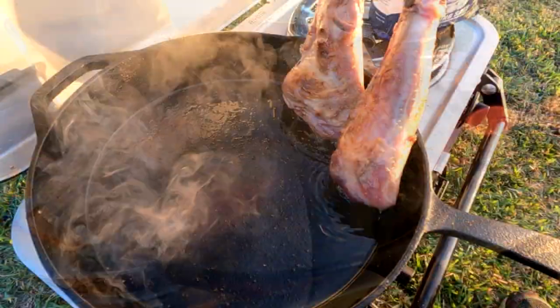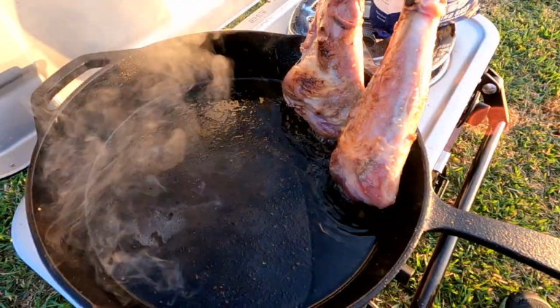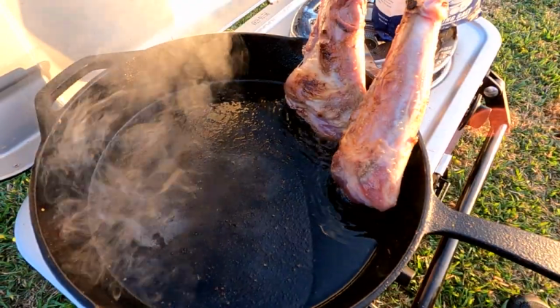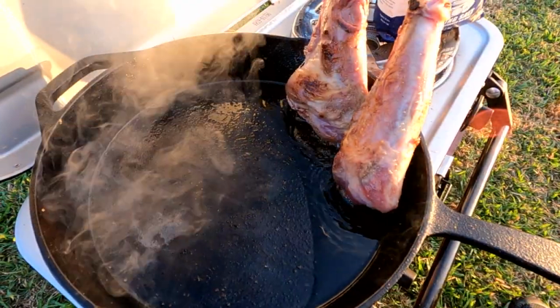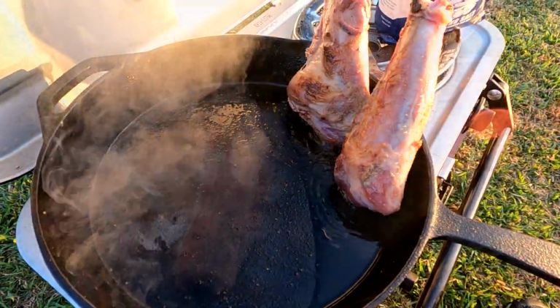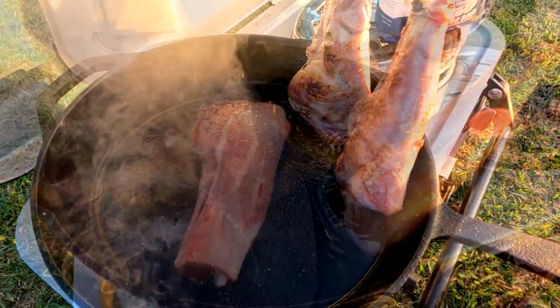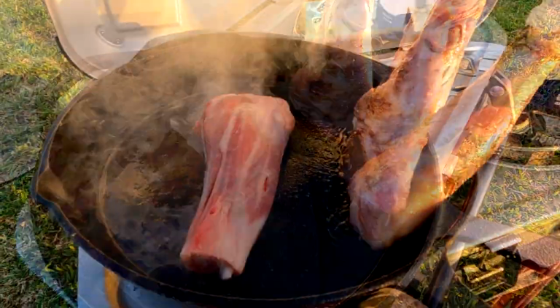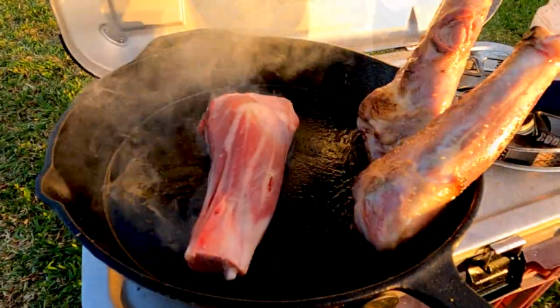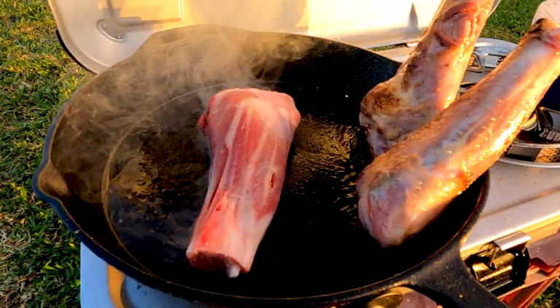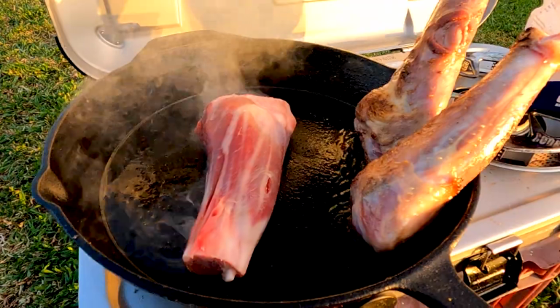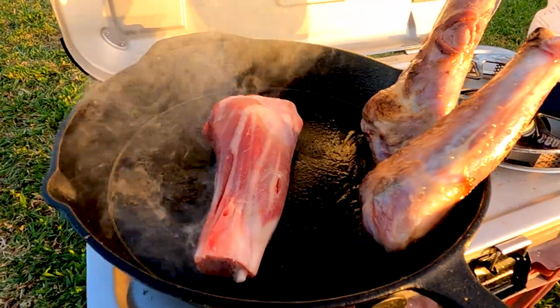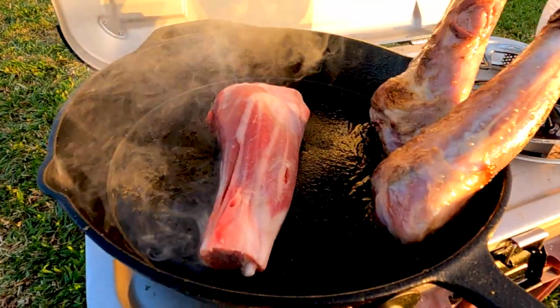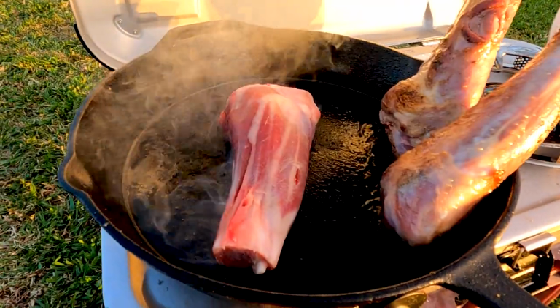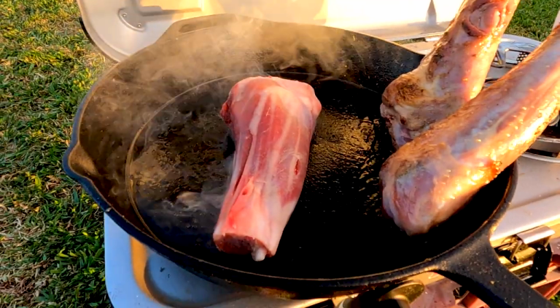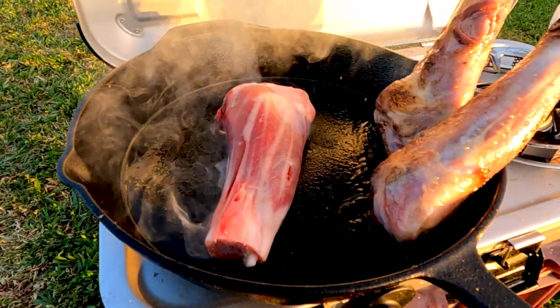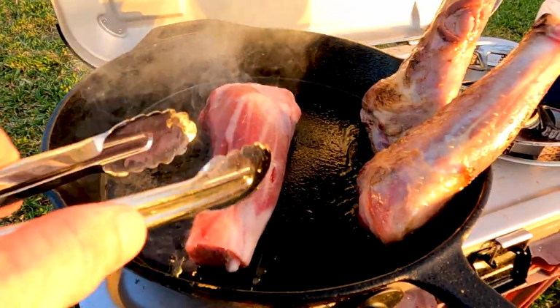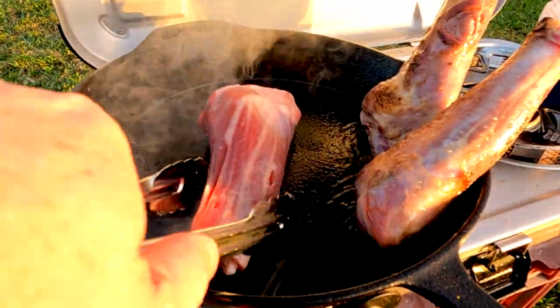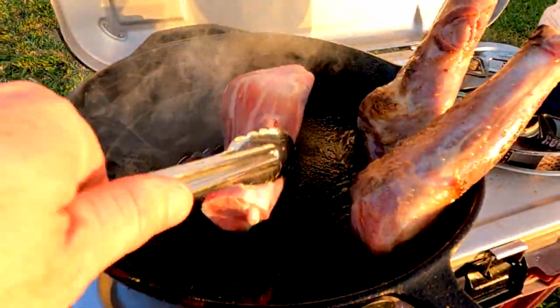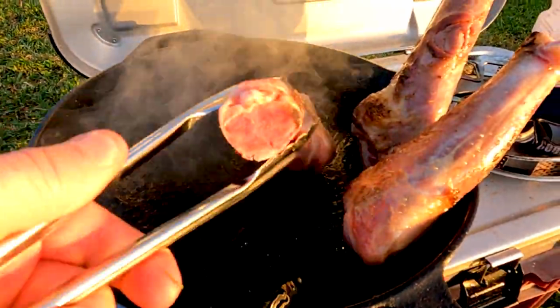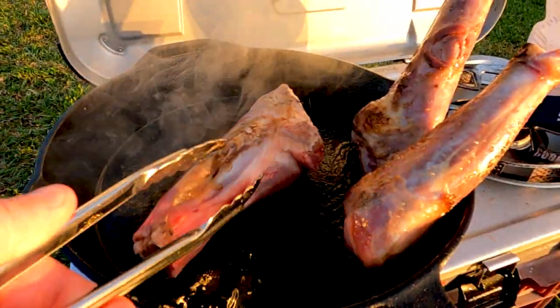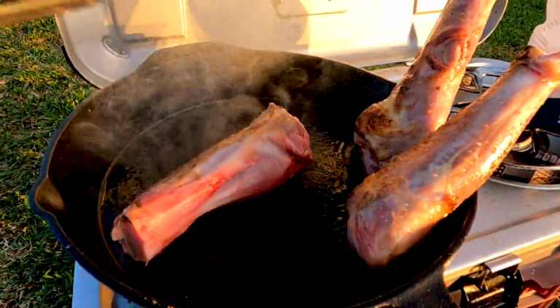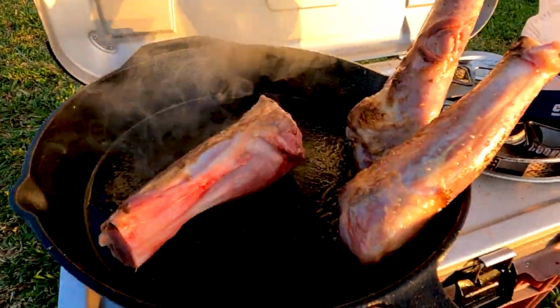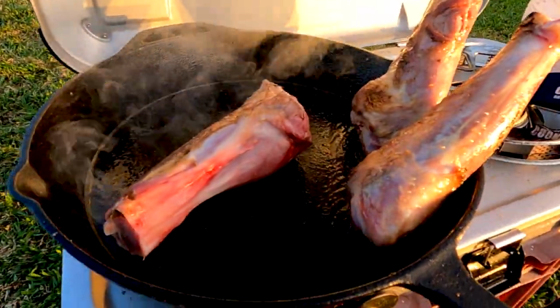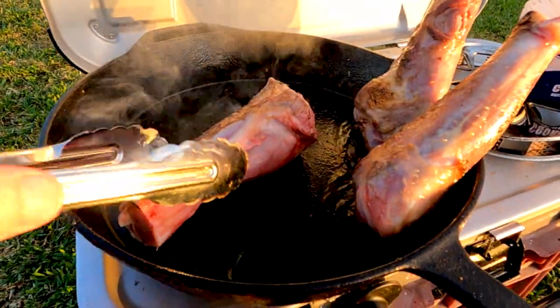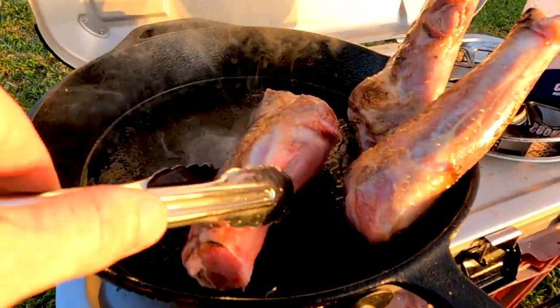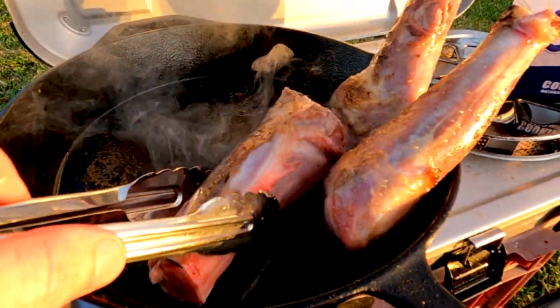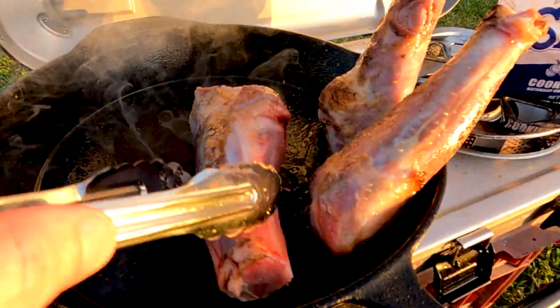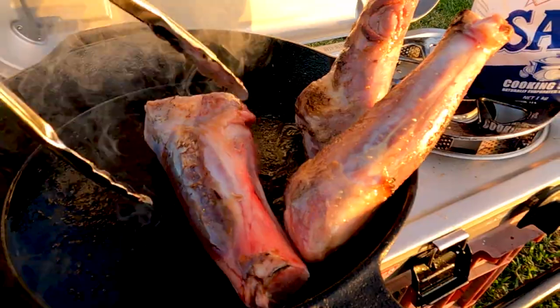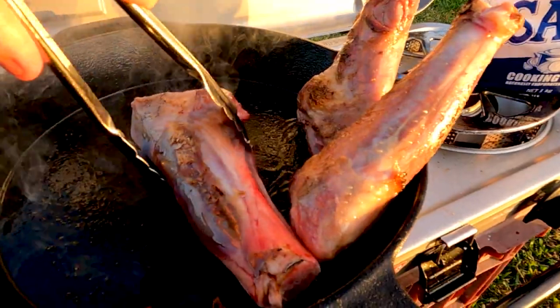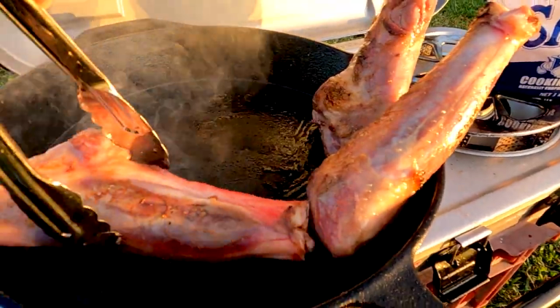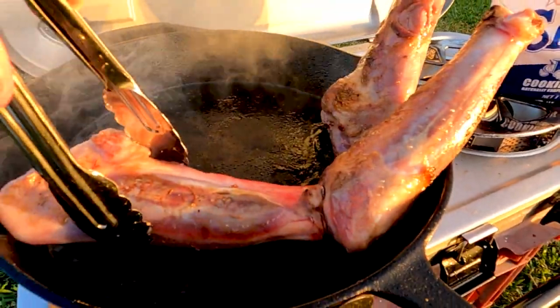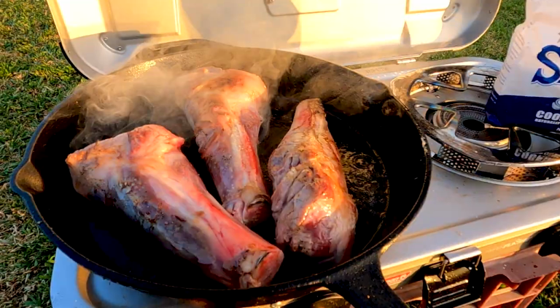Stand the lamb shanks up on their bony ends to make sure that you put all the heat up through the shank, and keep turning the new ones as you keep adding them through the pan.